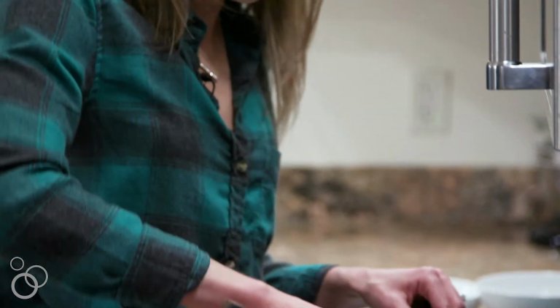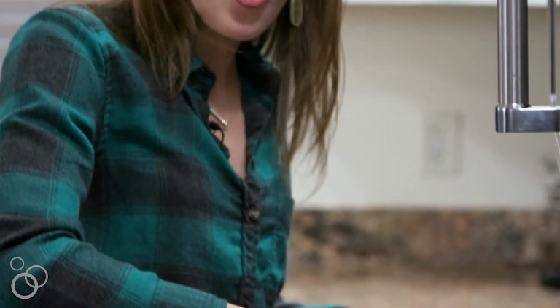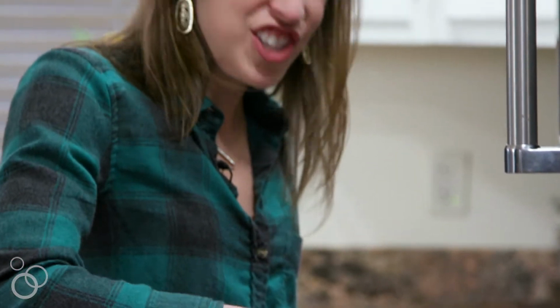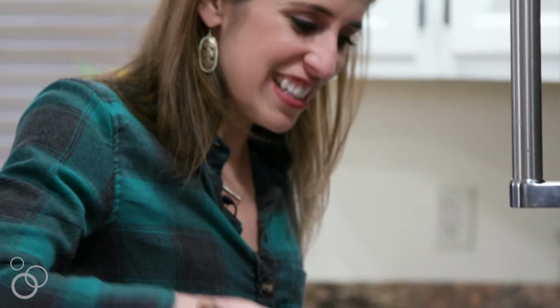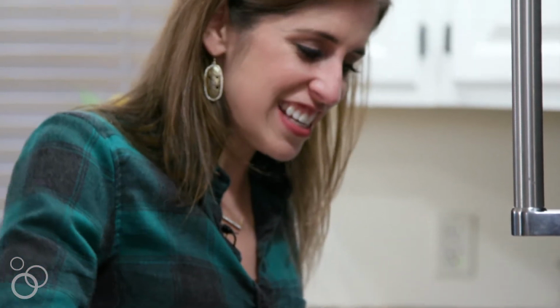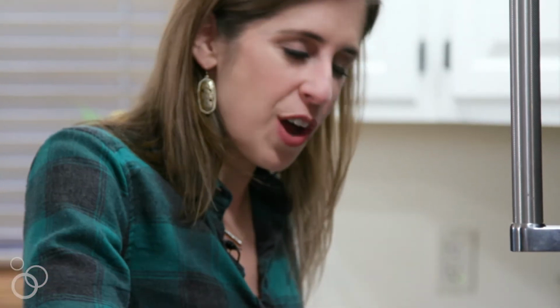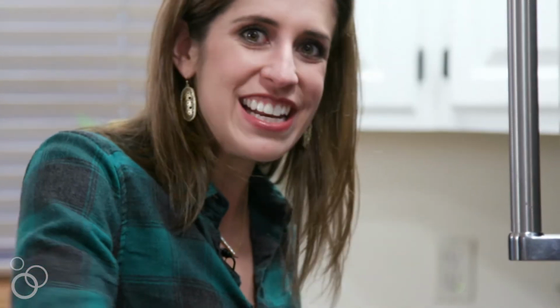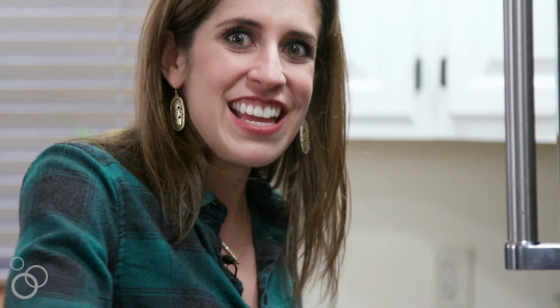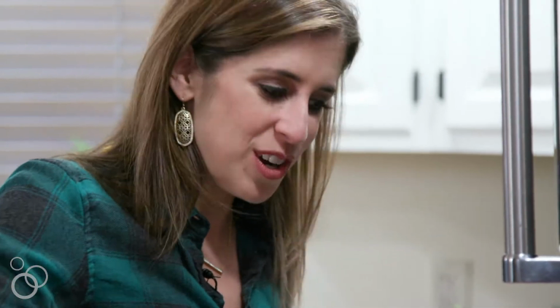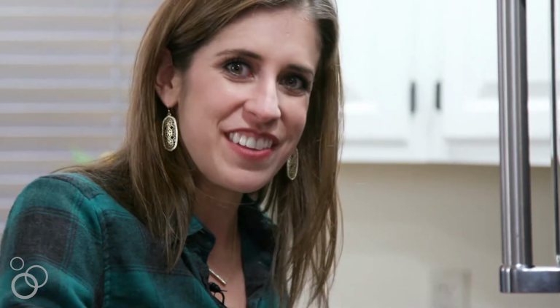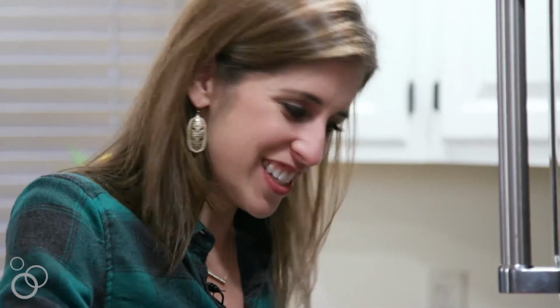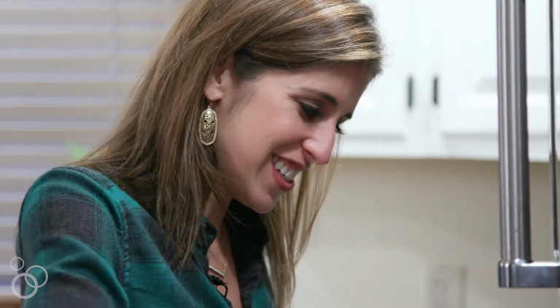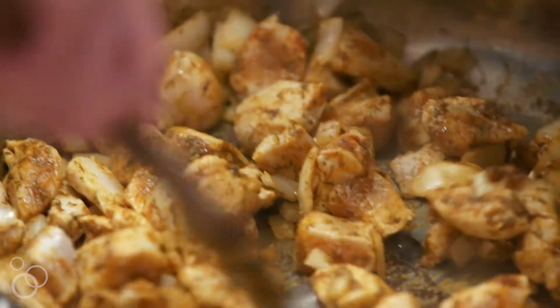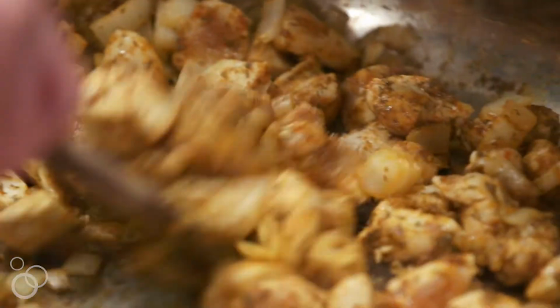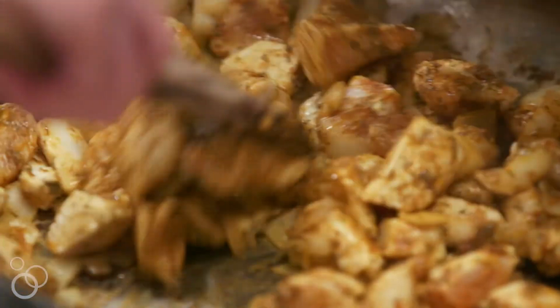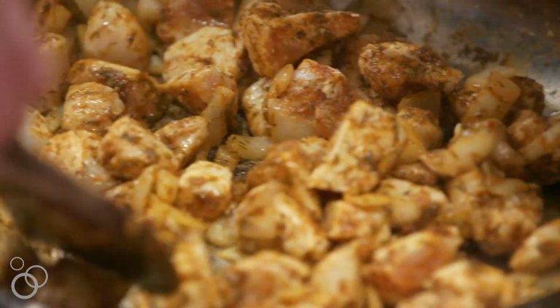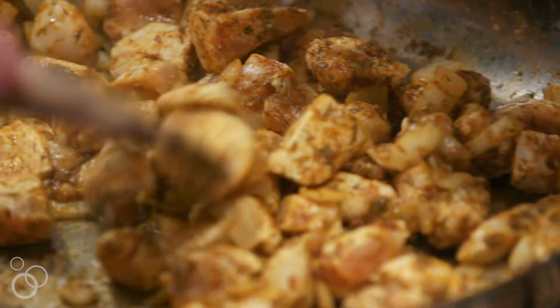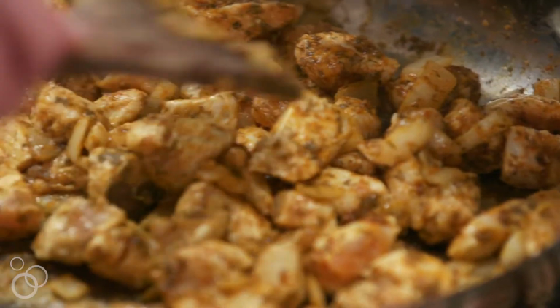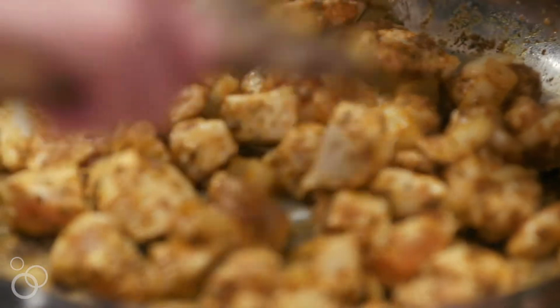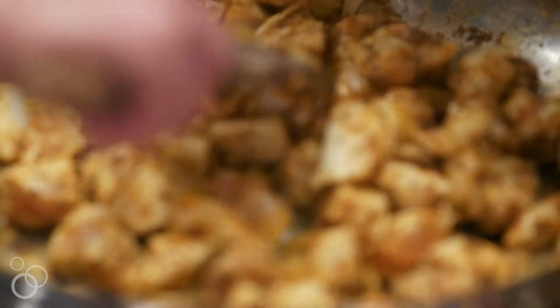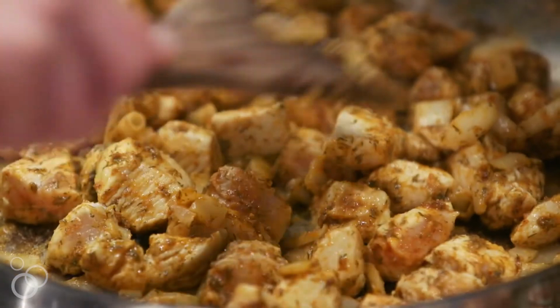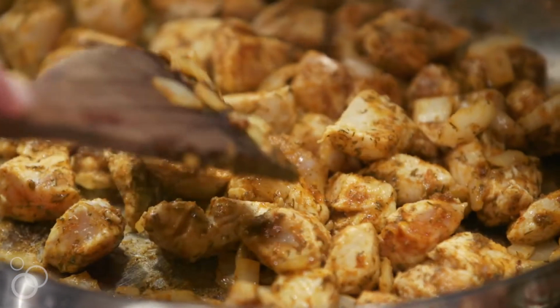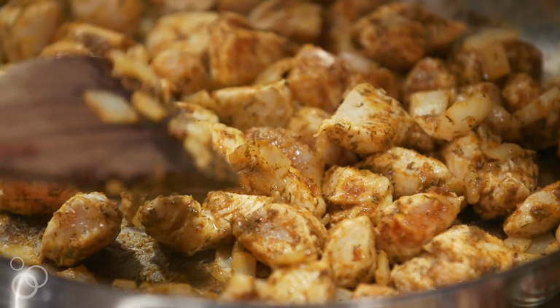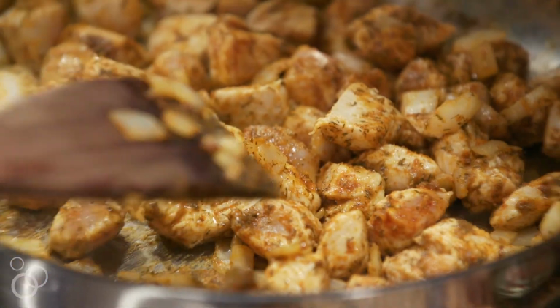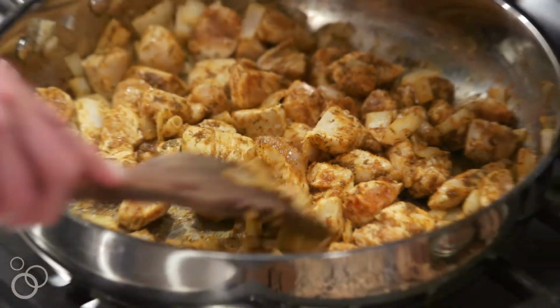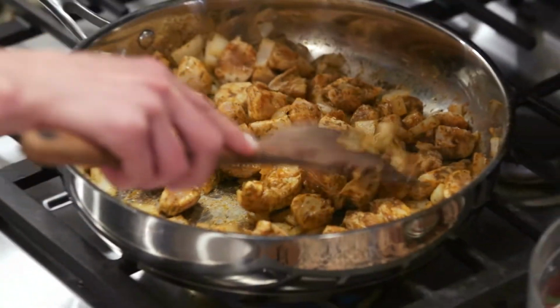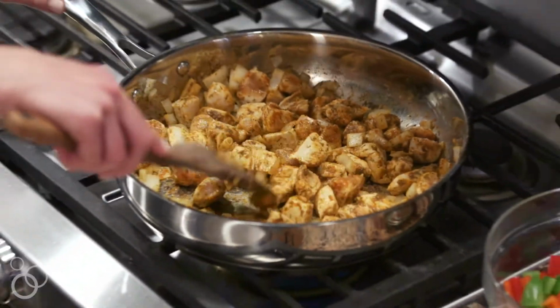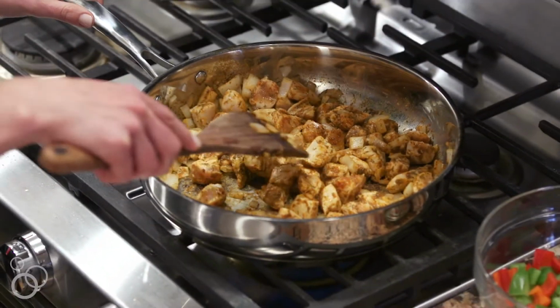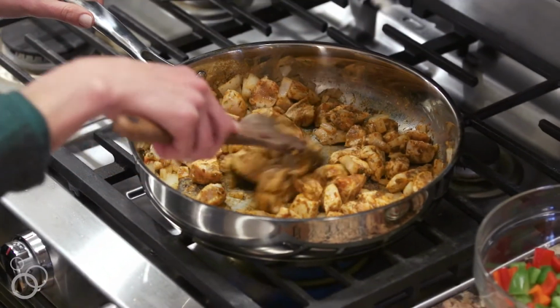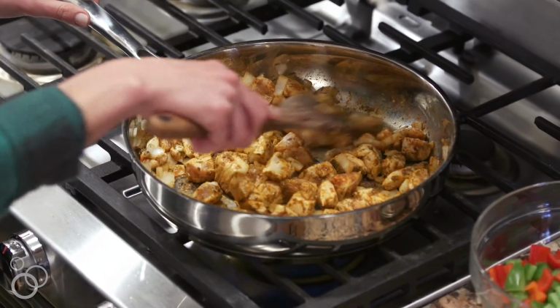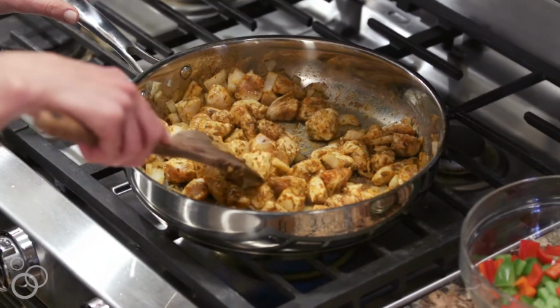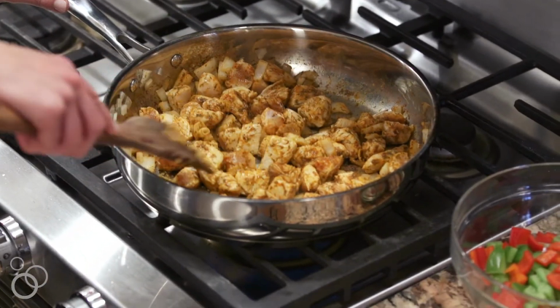Let's give this a stir to make sure all the chicken gets nice and coated in these wonderful flavors. Our chicken is nice and cooked on the outside, so now I'm going to add the rest of the ingredients. This is truly a dump it and go recipe.